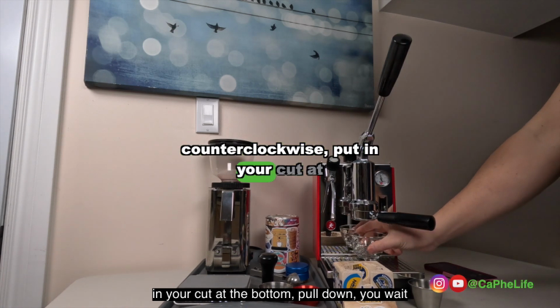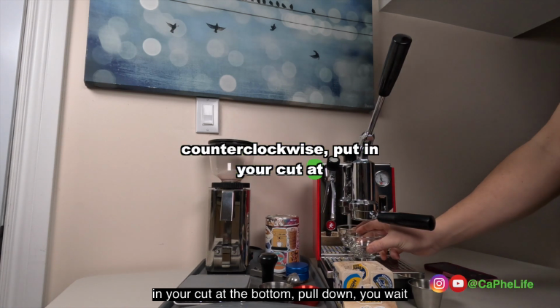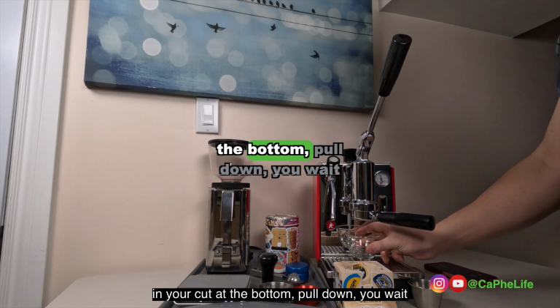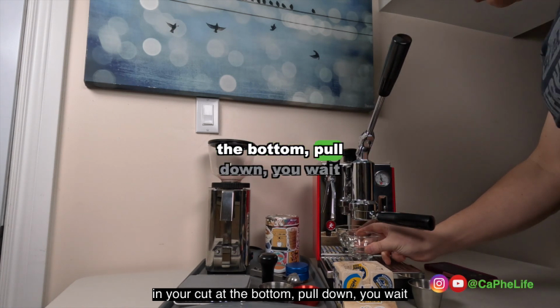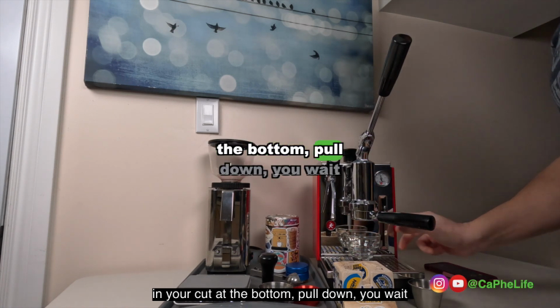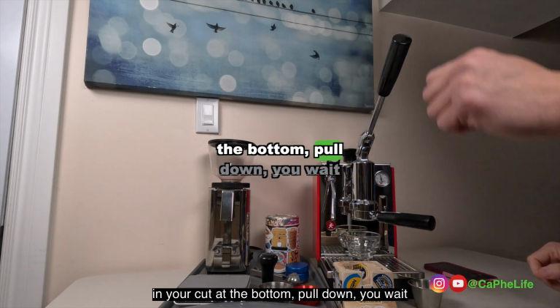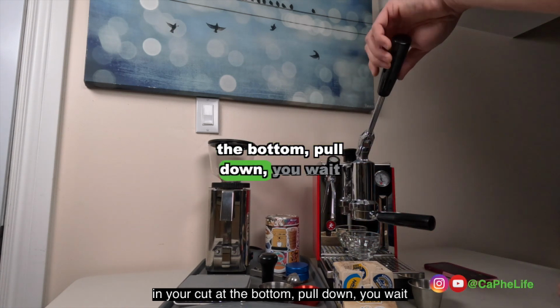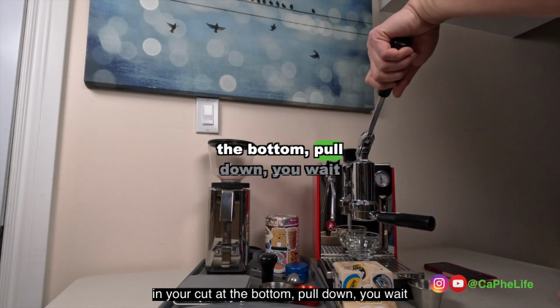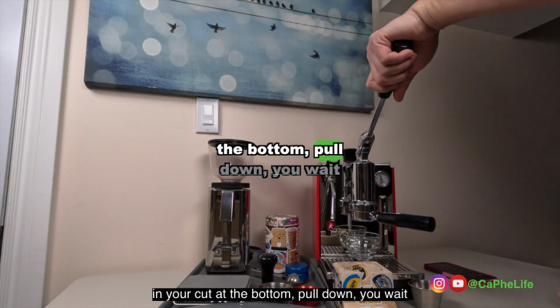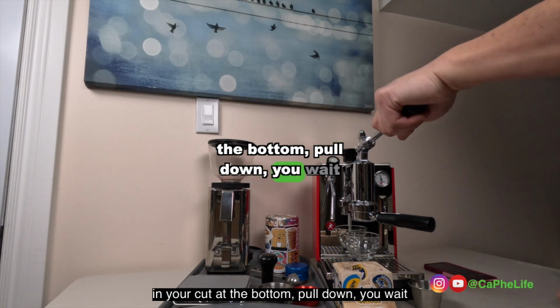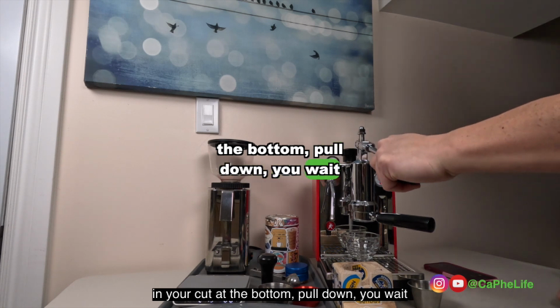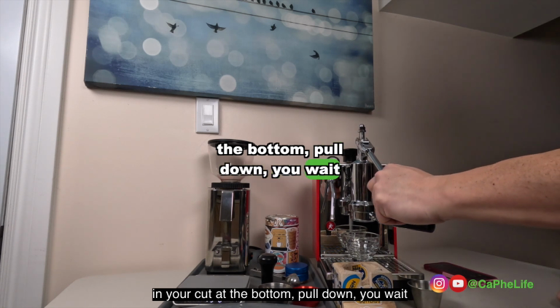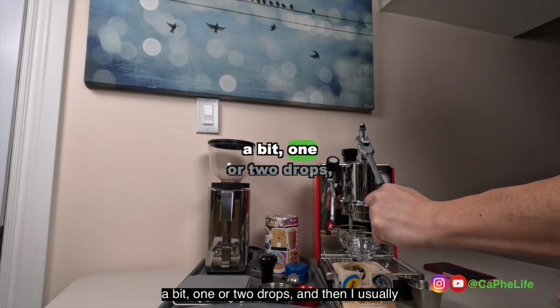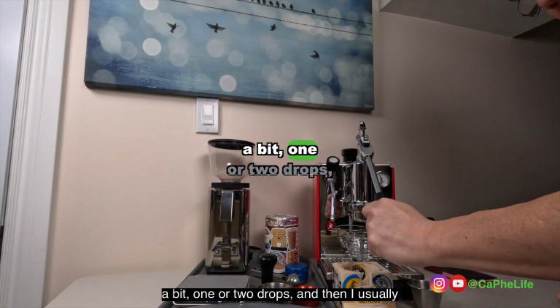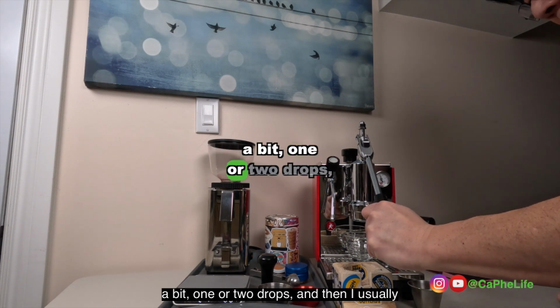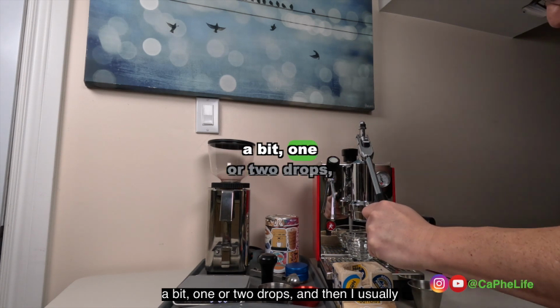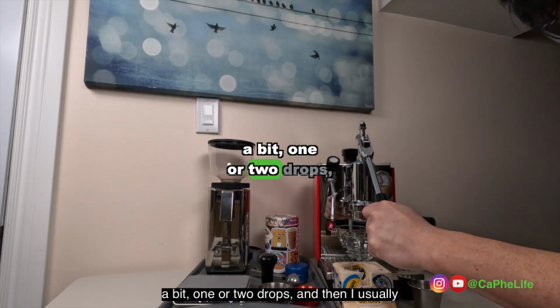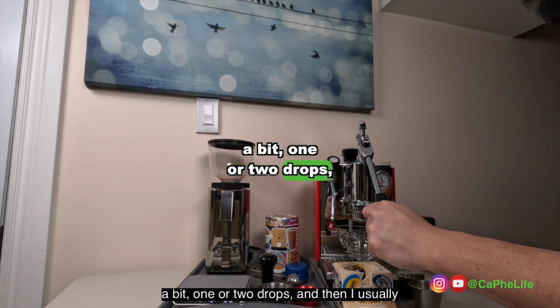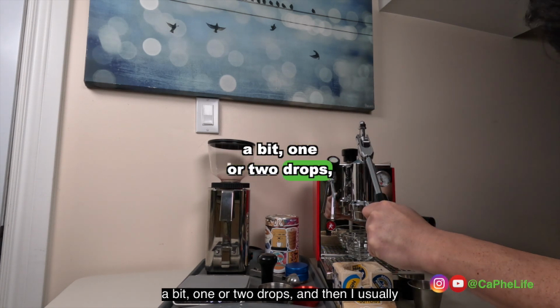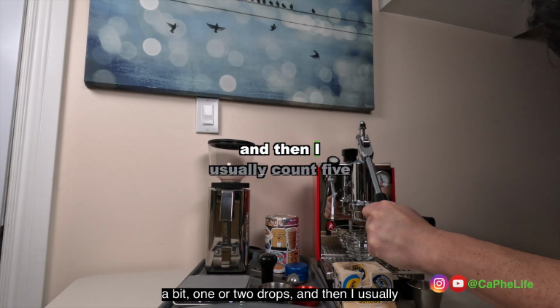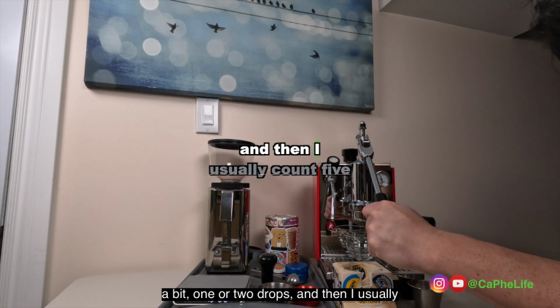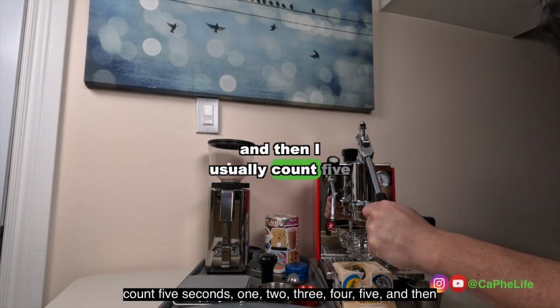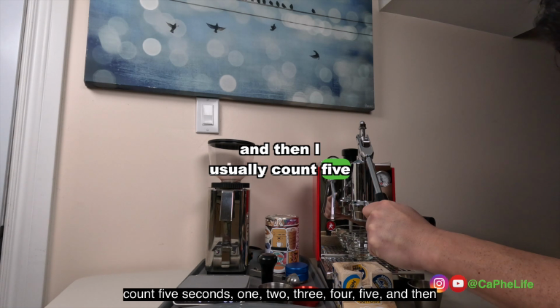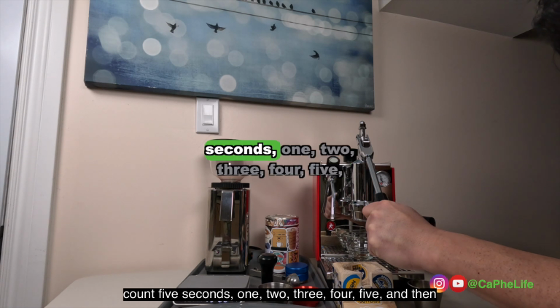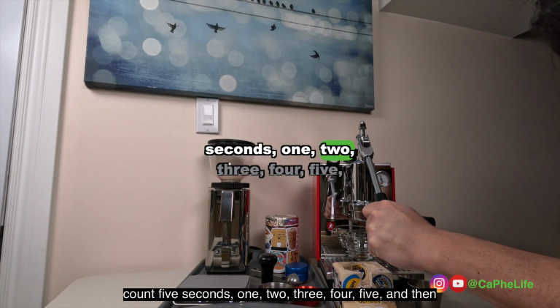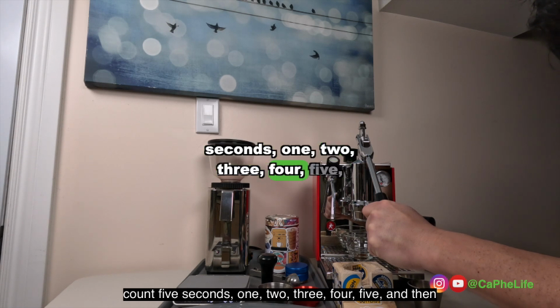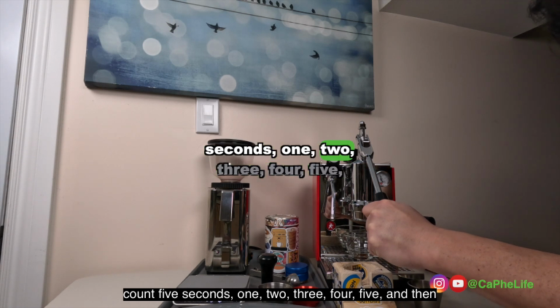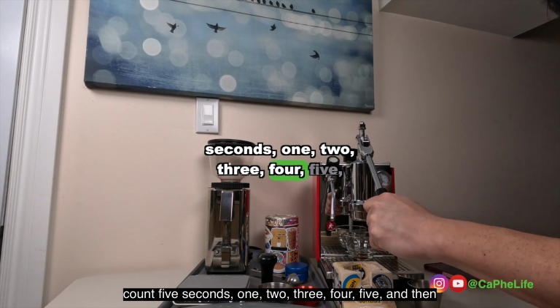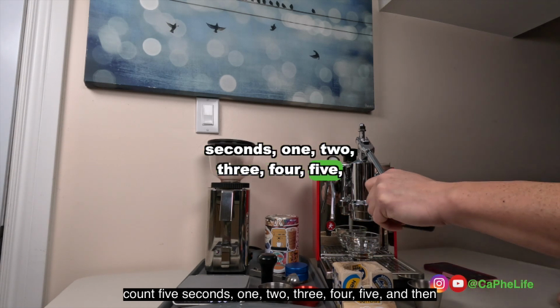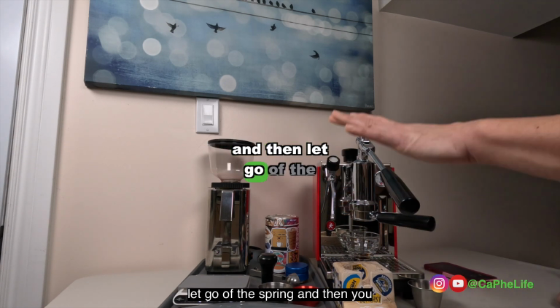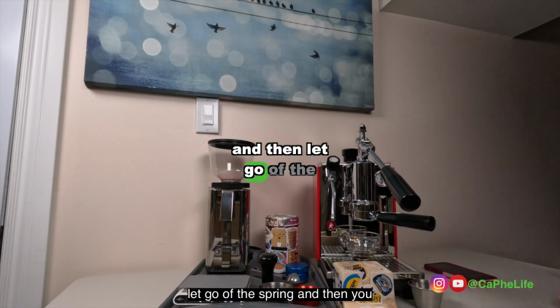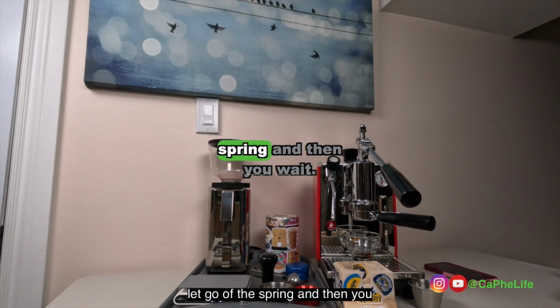Put your cup at the bottom. You pull down, you wait a bit — one or two drops. And then I usually count five seconds: one, two, three, four, five. And then let go of the spring.